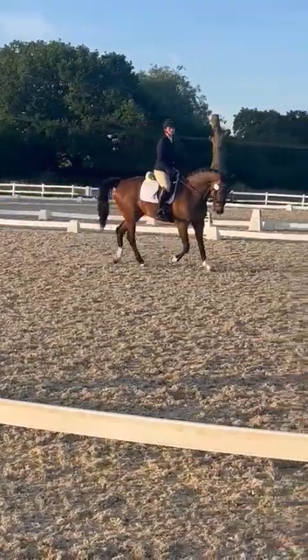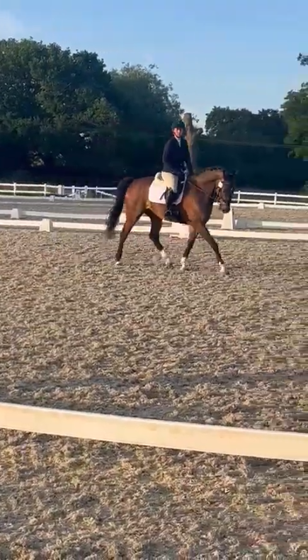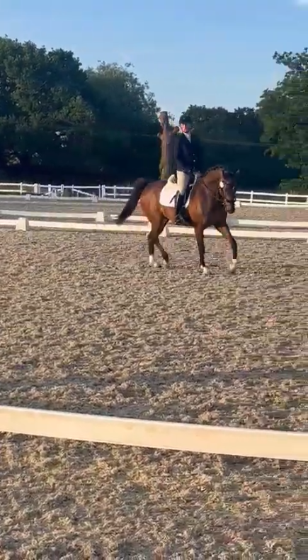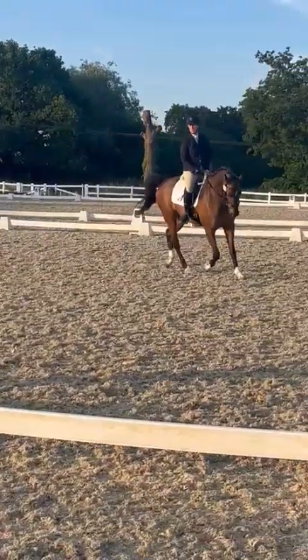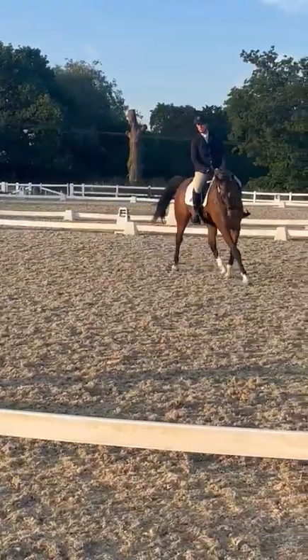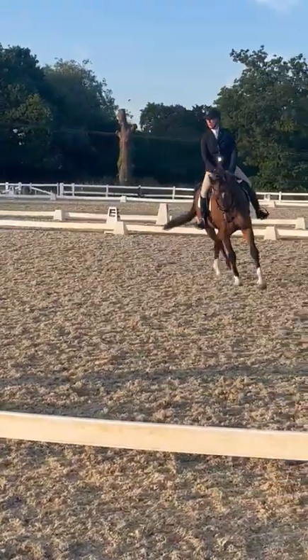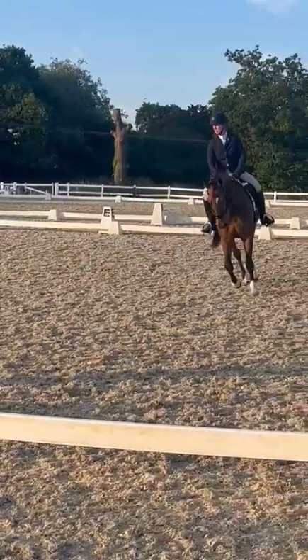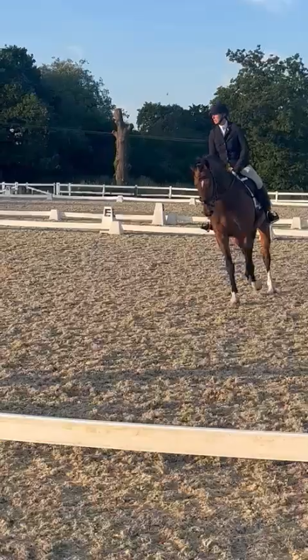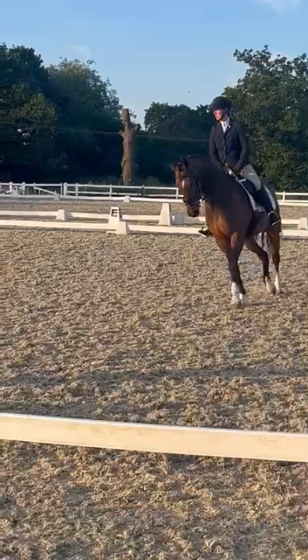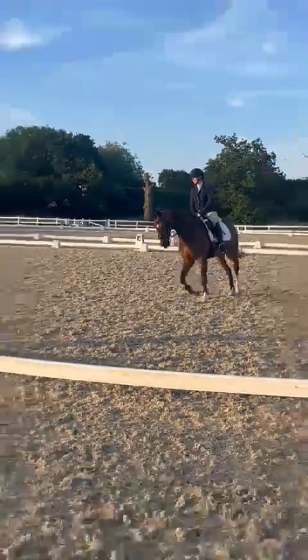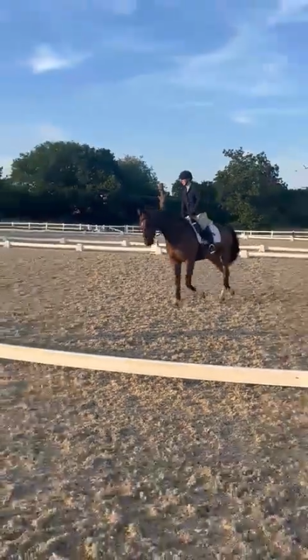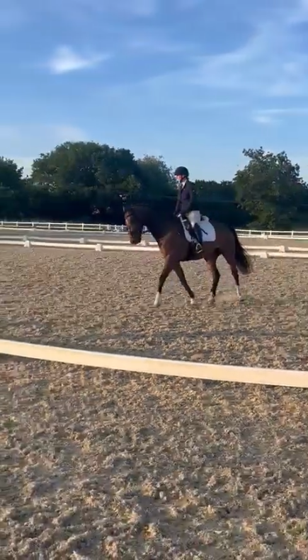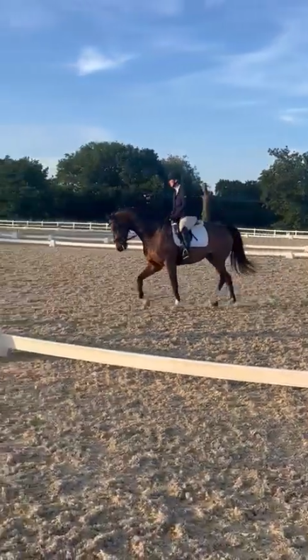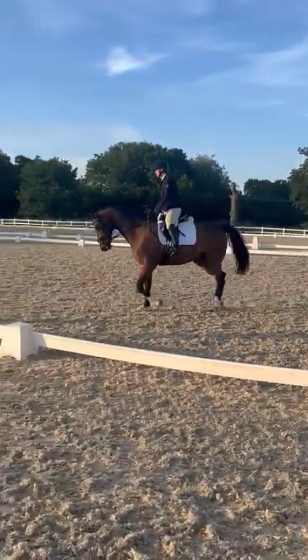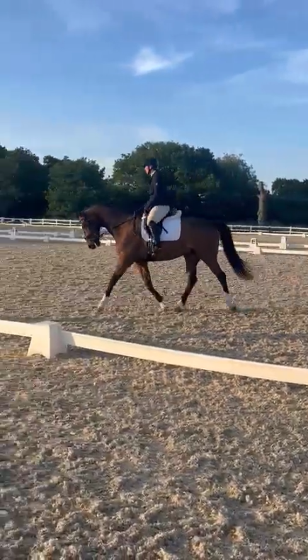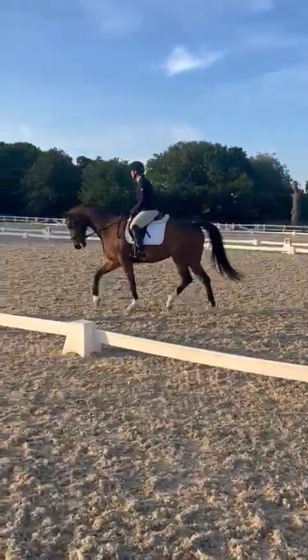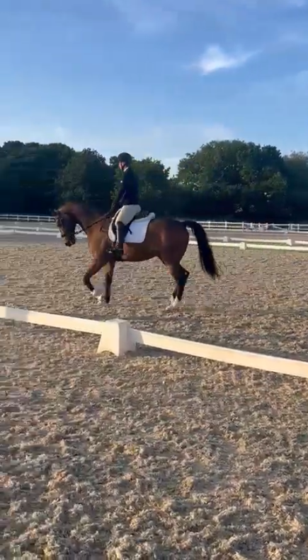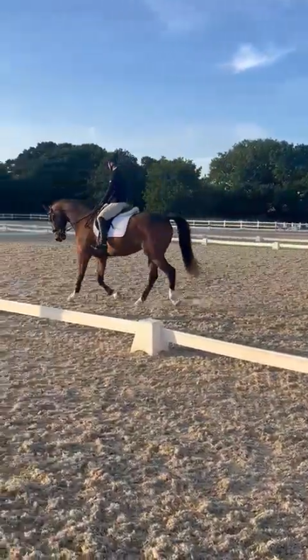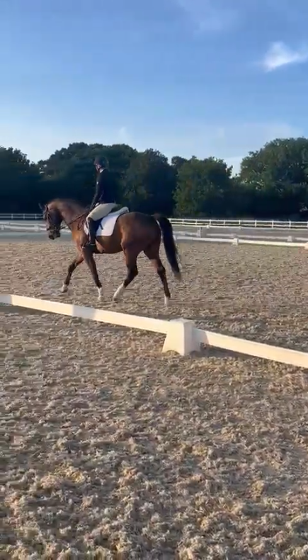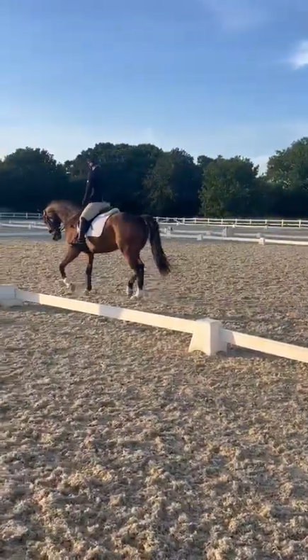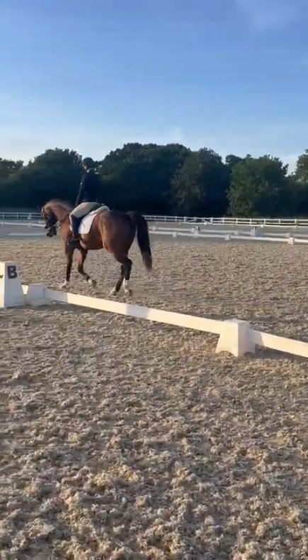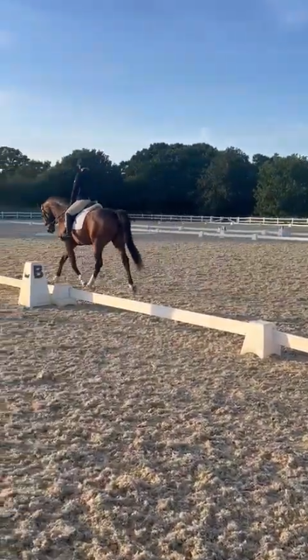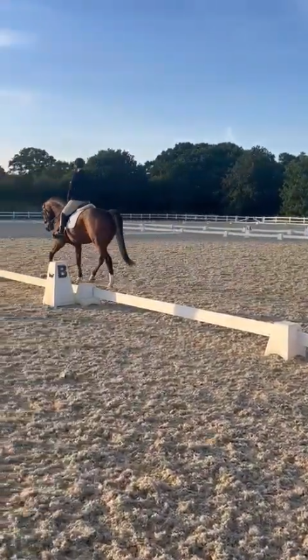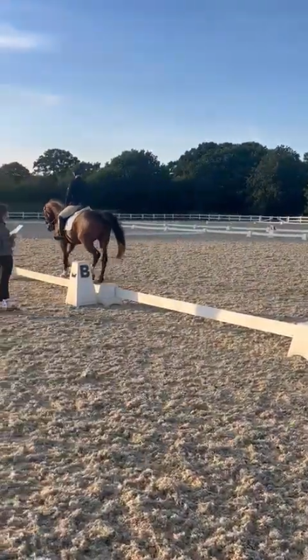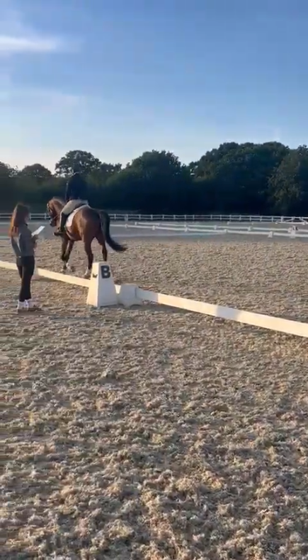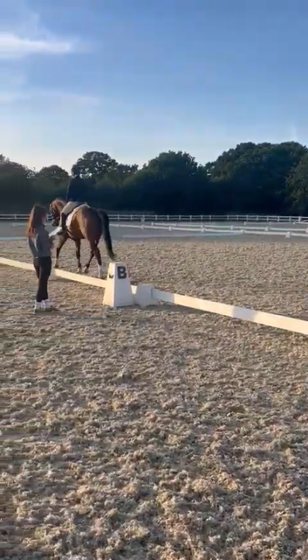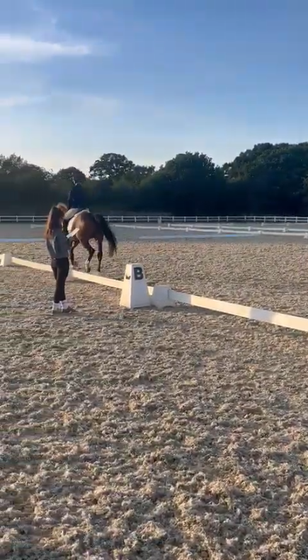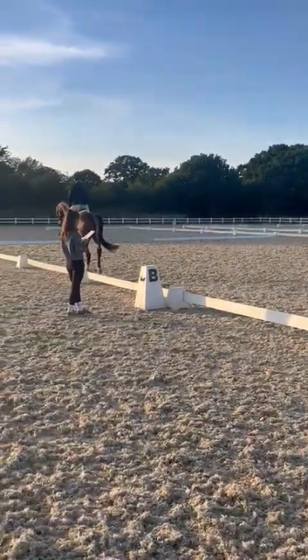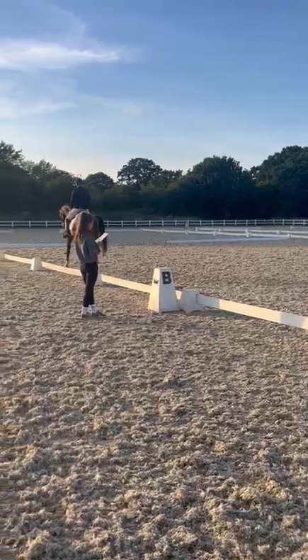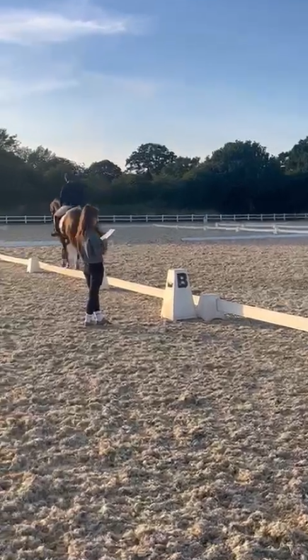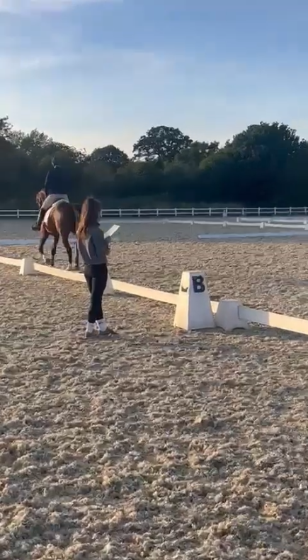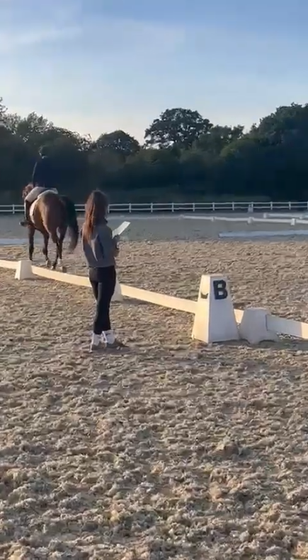B, F, working trot. Between F and A, transition to walk, and immediately proceed in working trot.